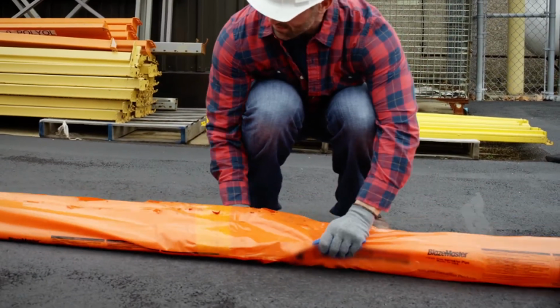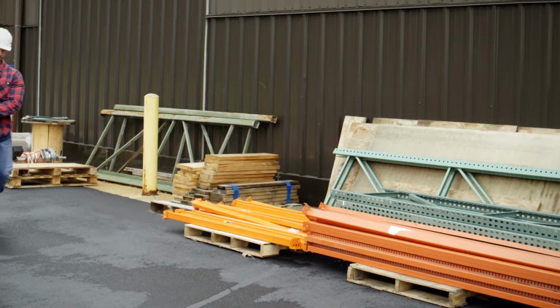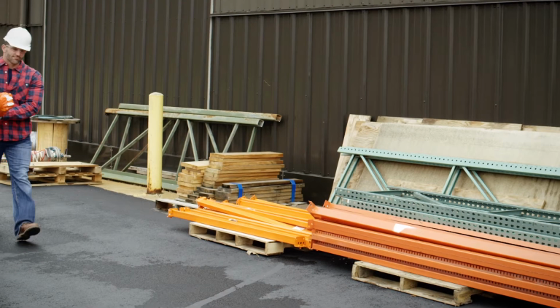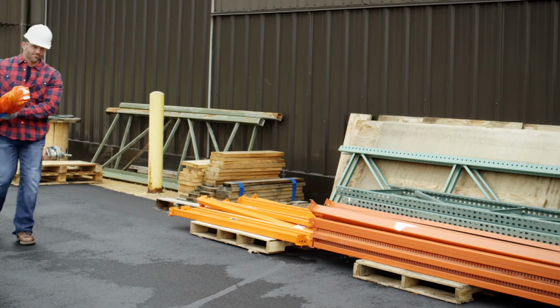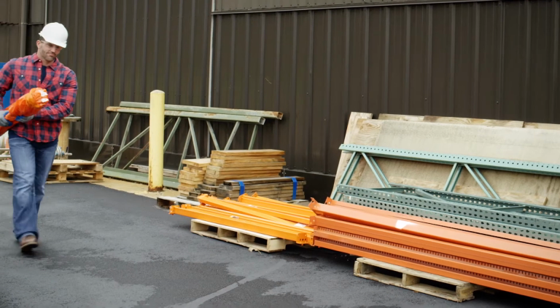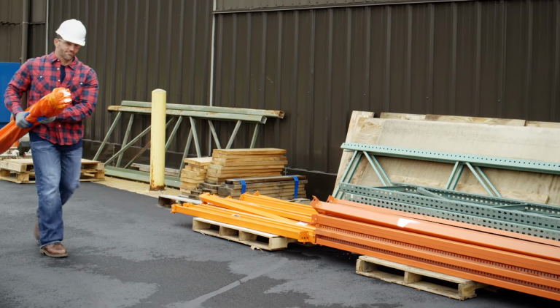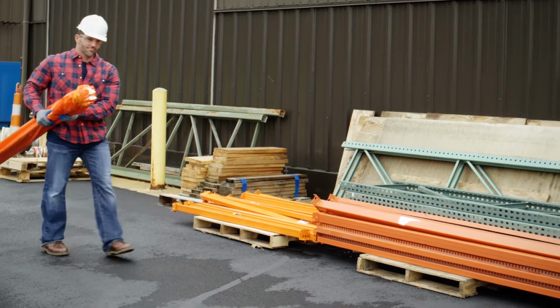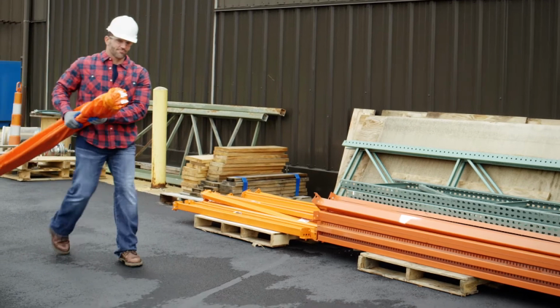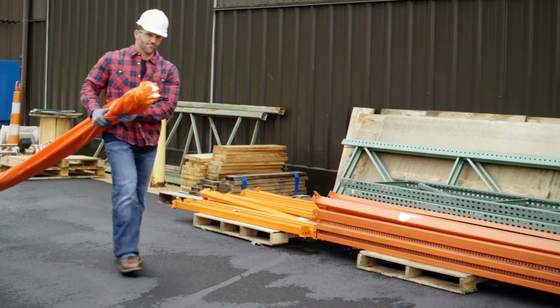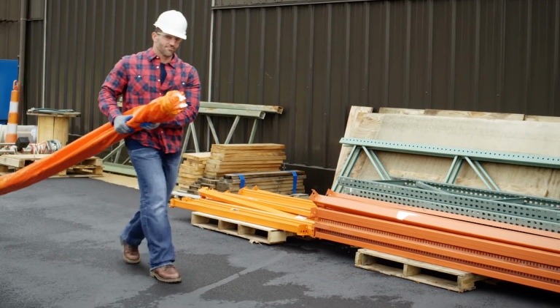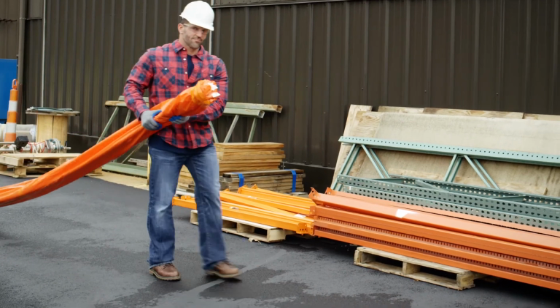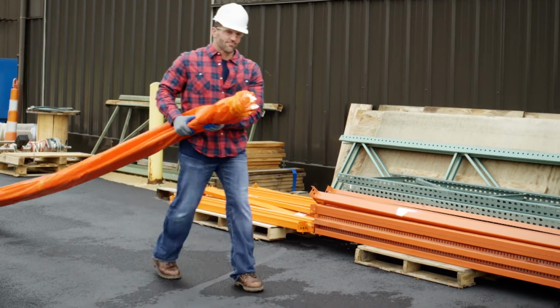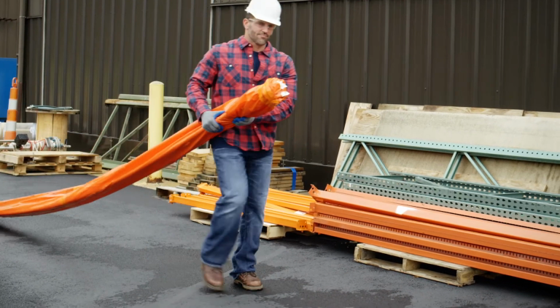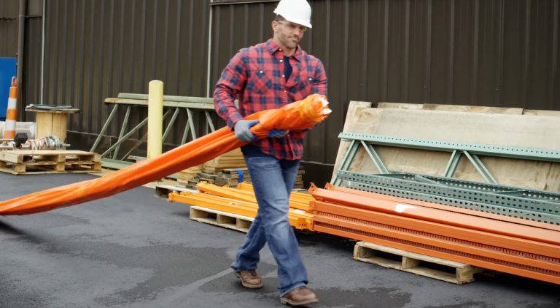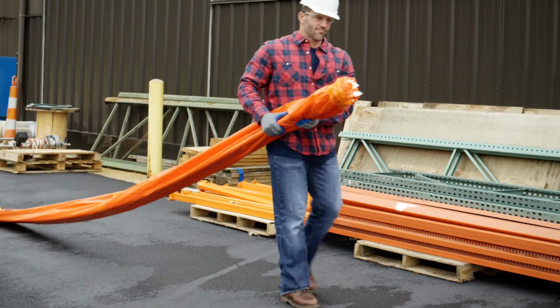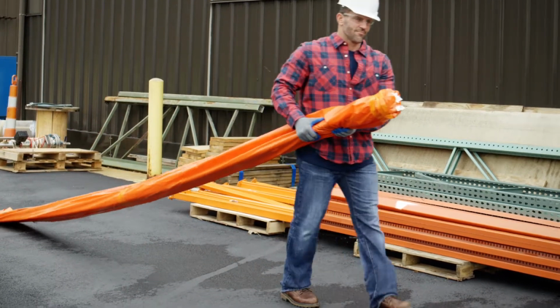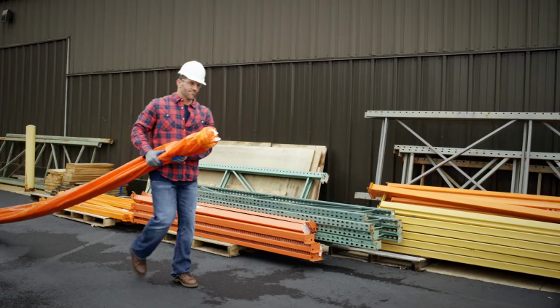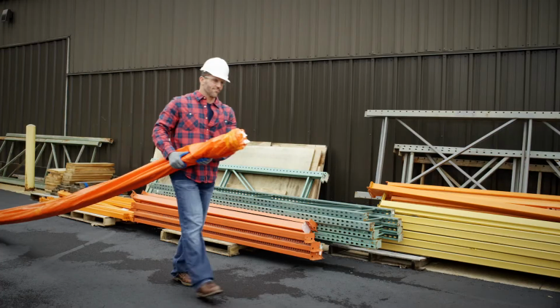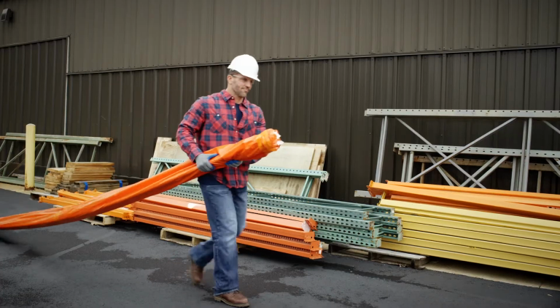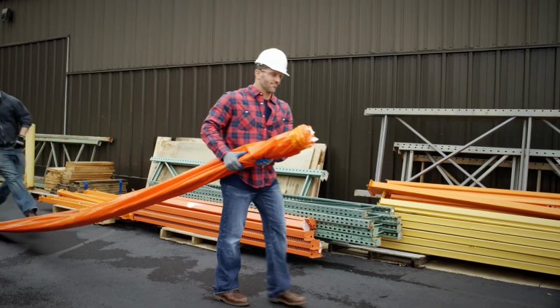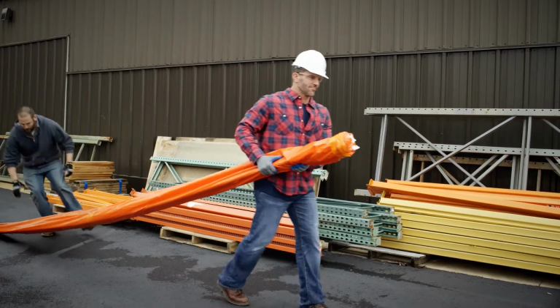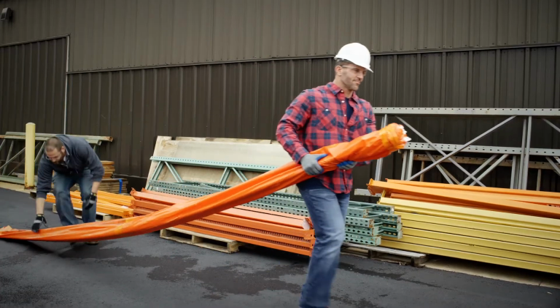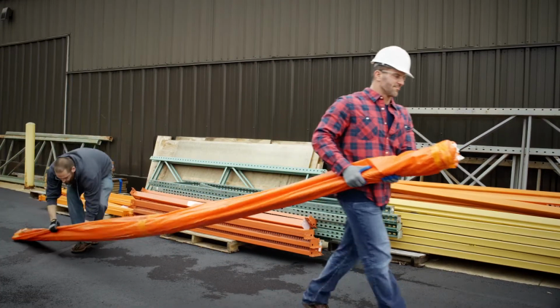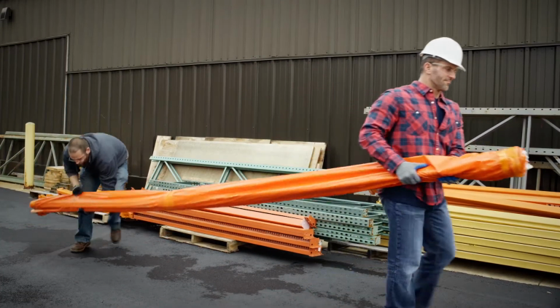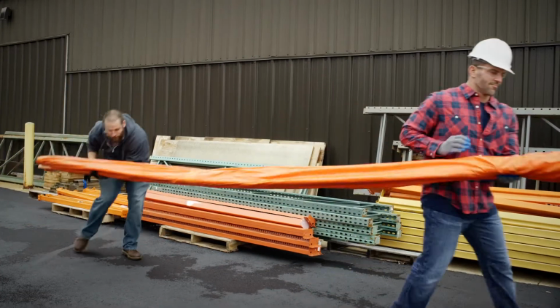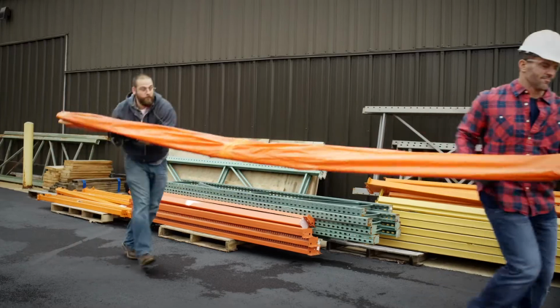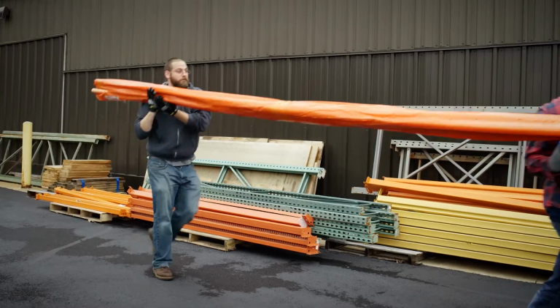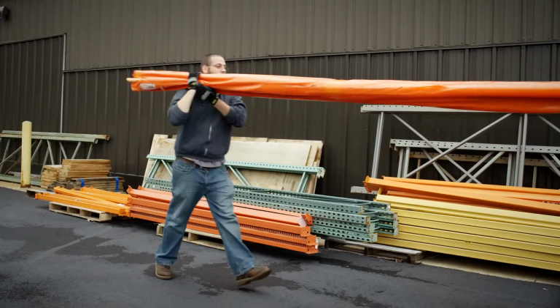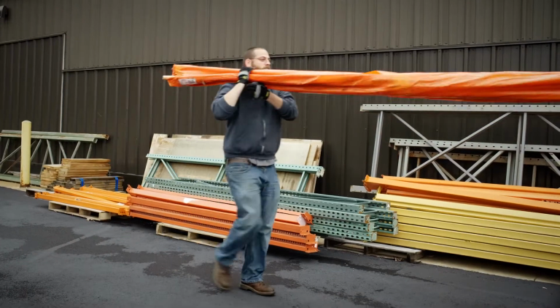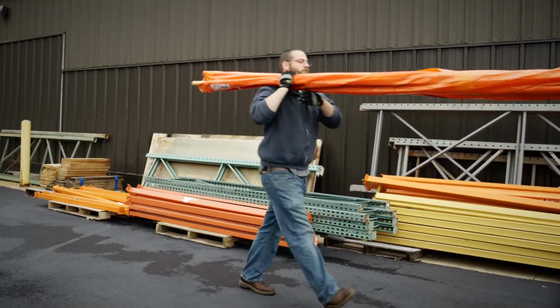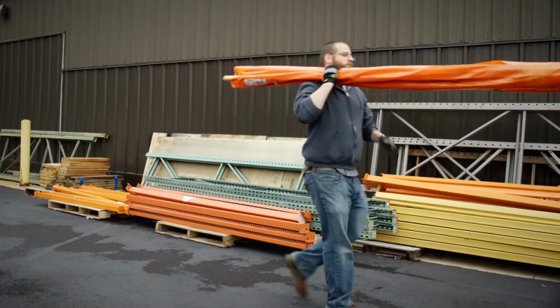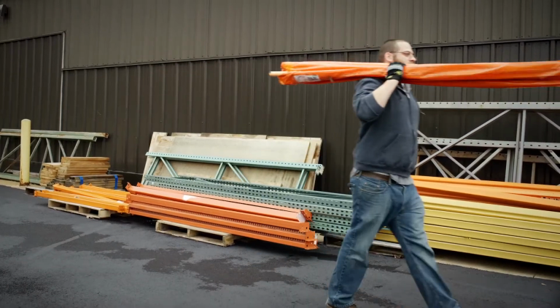Never drag Blazemaster Pipe around the job site. If necessary, have another site worker help move the product to the desired location.